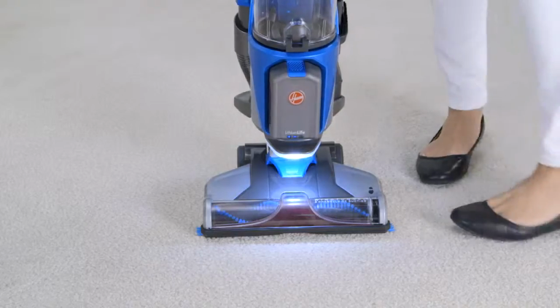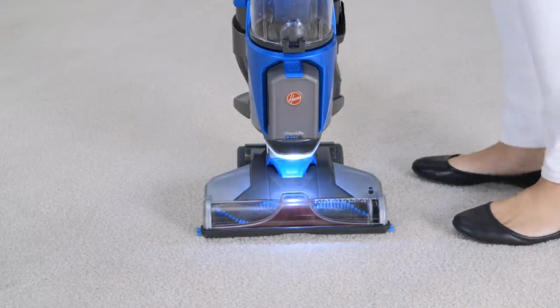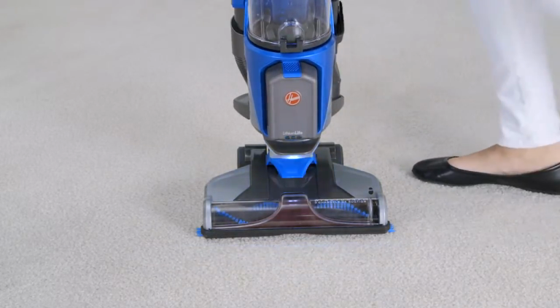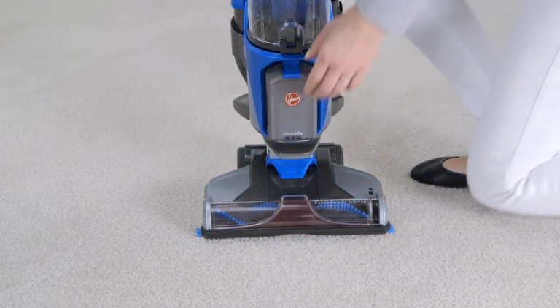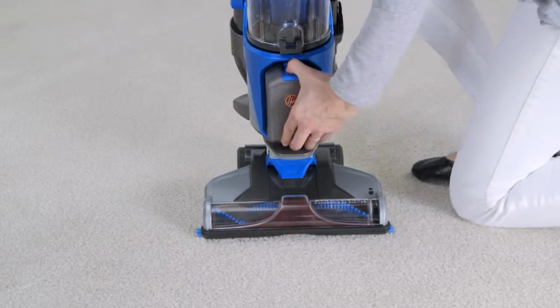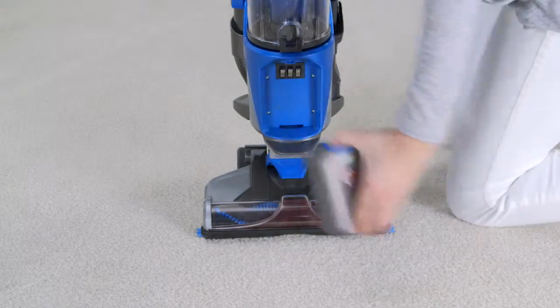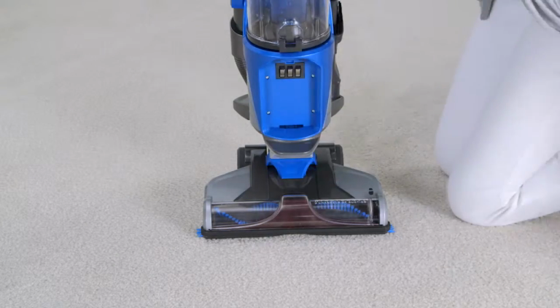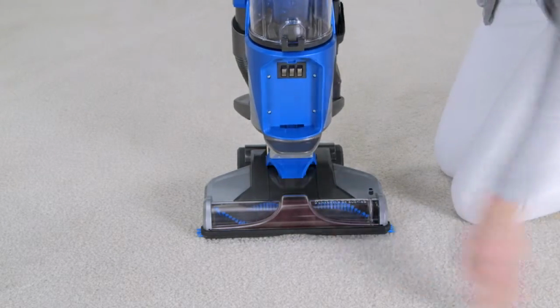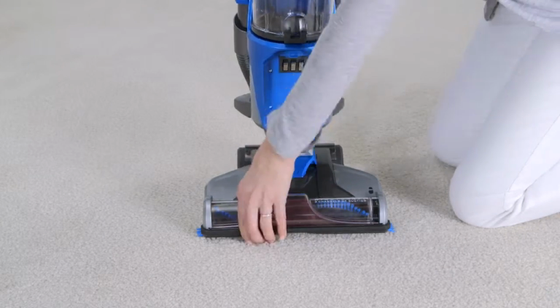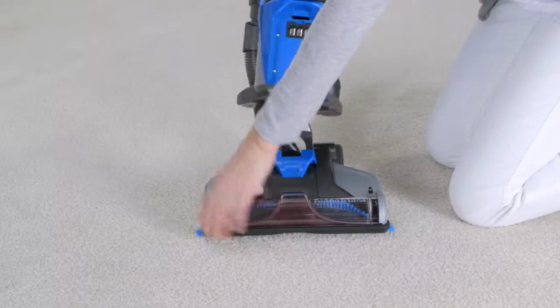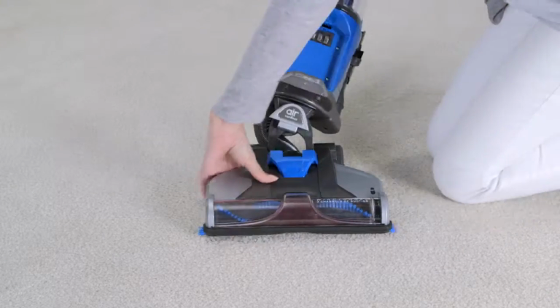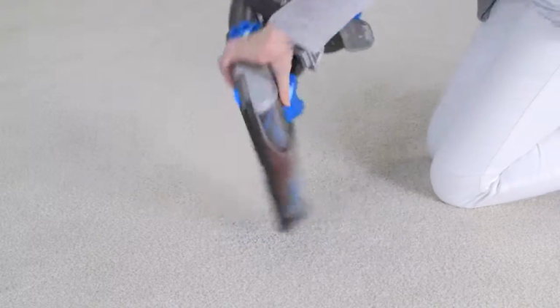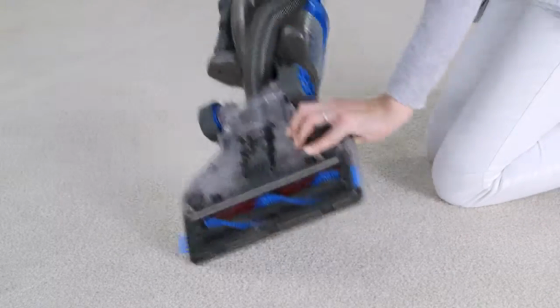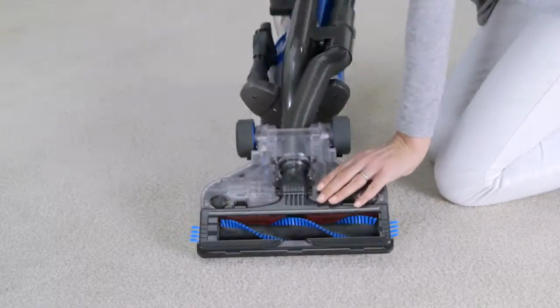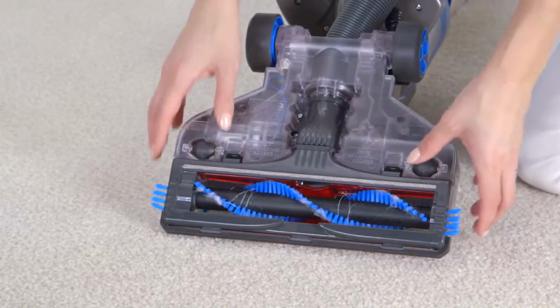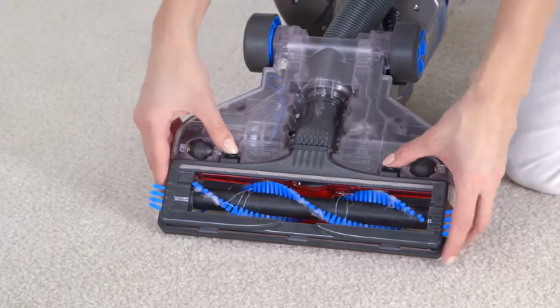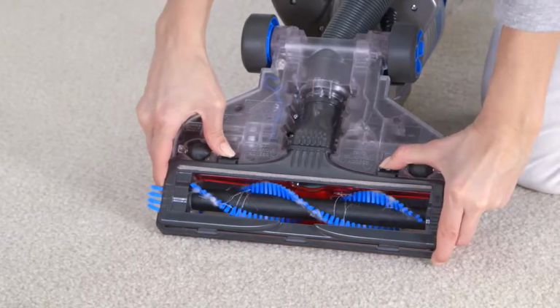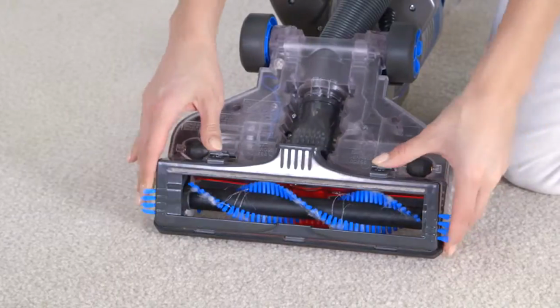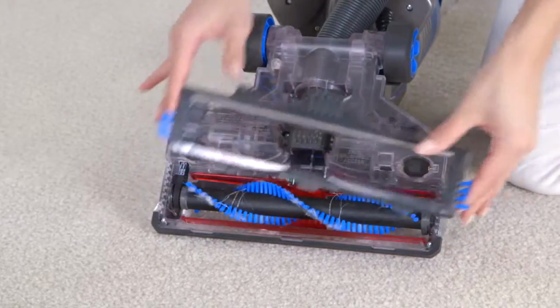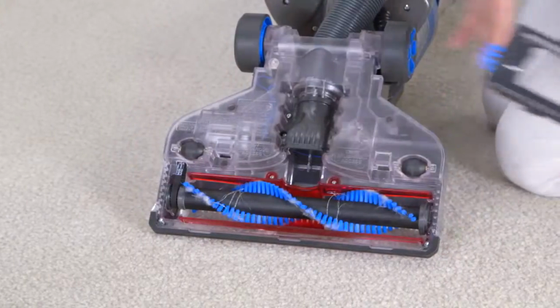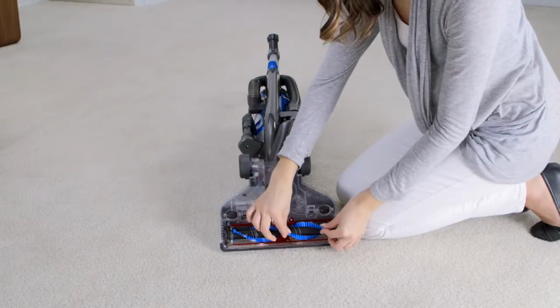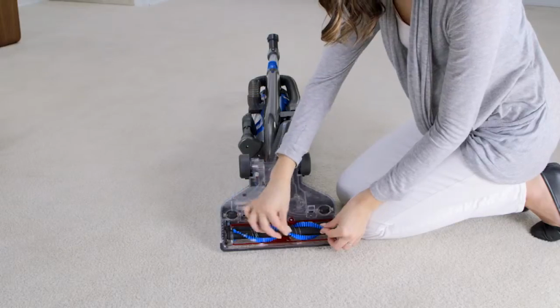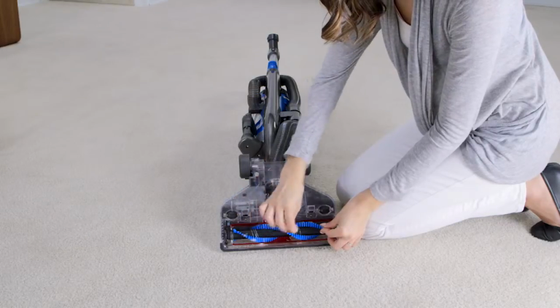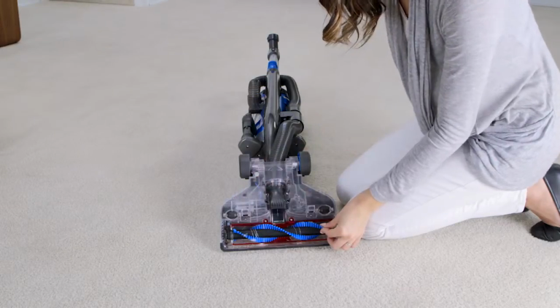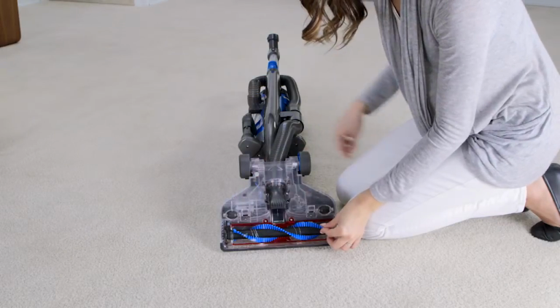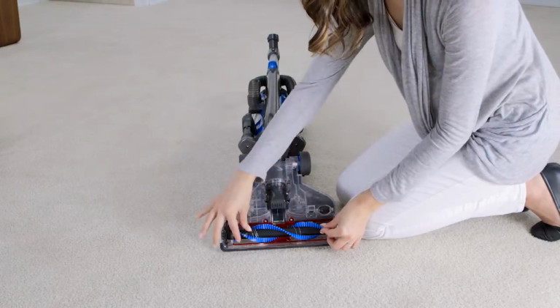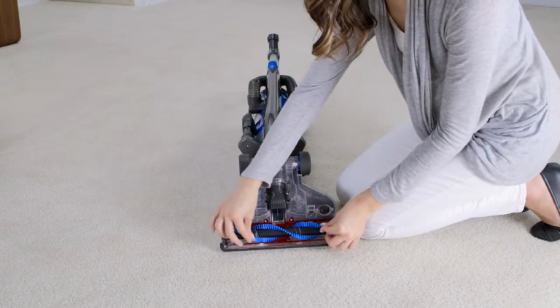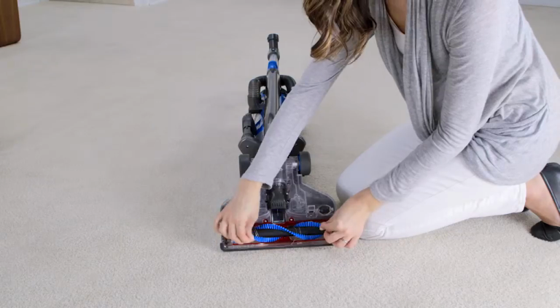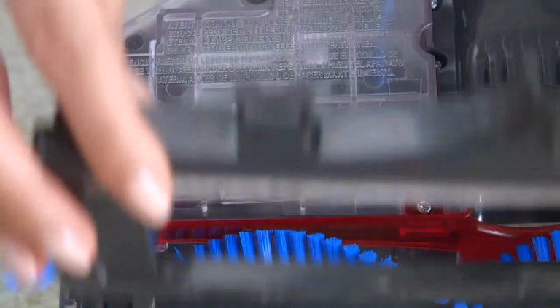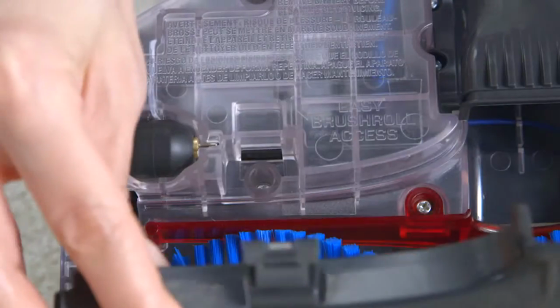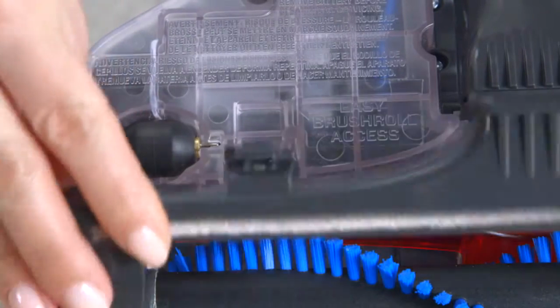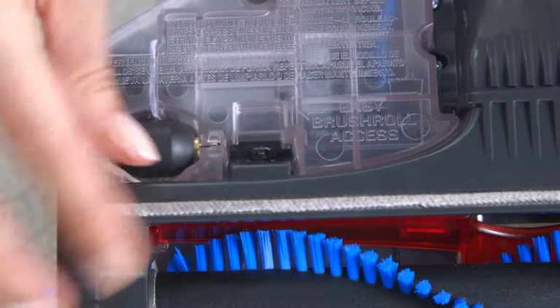If there is a blockage in the brush roll, switch off the vacuum cleaner and remove the battery. Now flip it over, press these tabs down, and lift up the base plate. You can now remove debris and hair from the brush roll and belt. Realign the plate and snap it back into place.